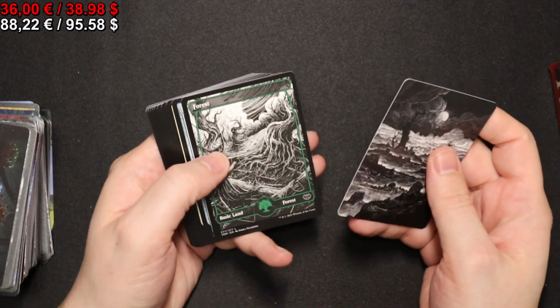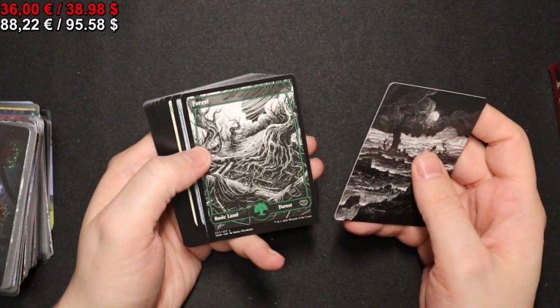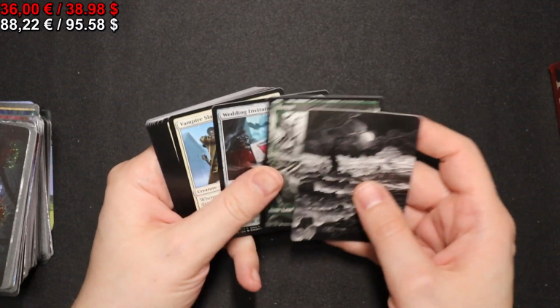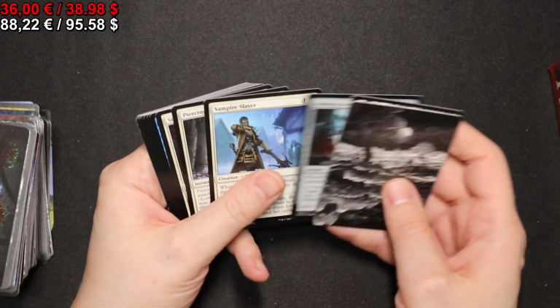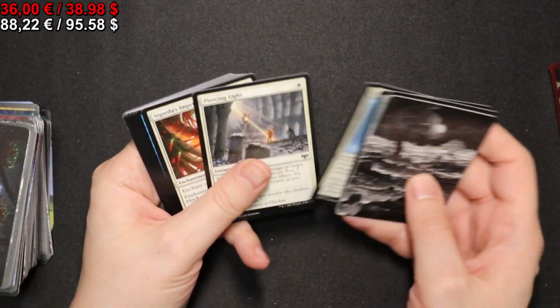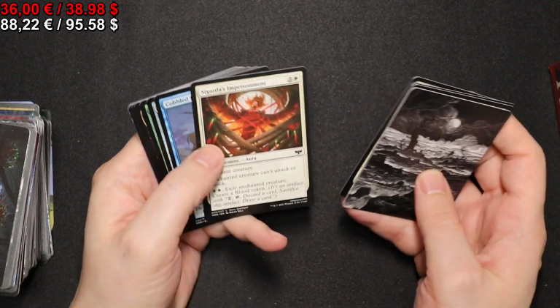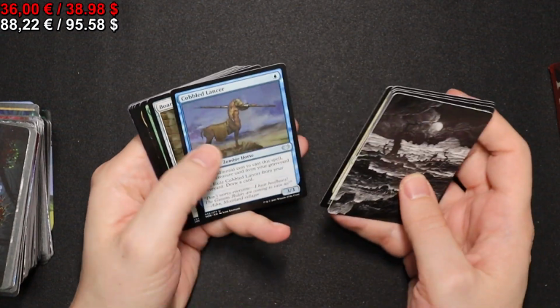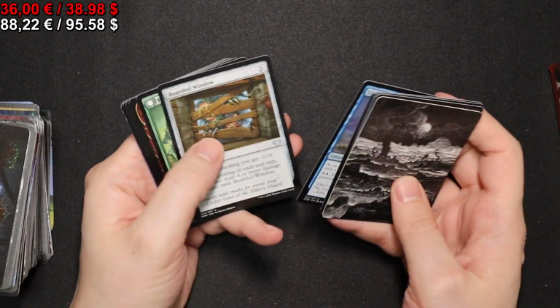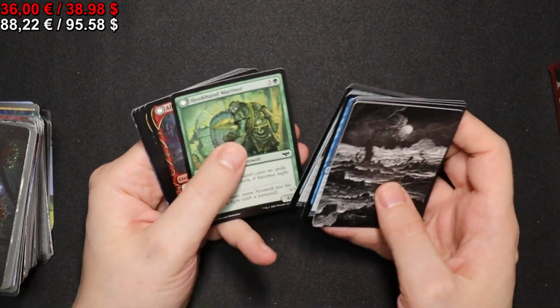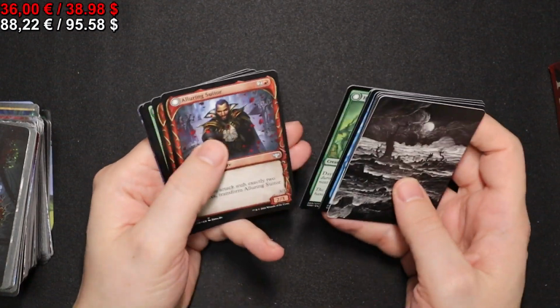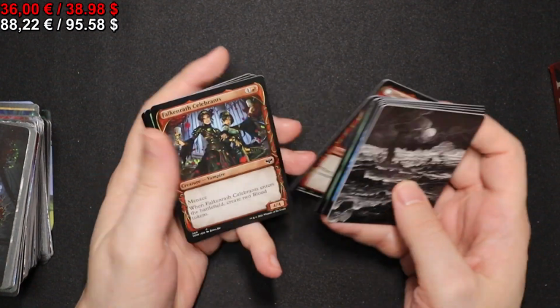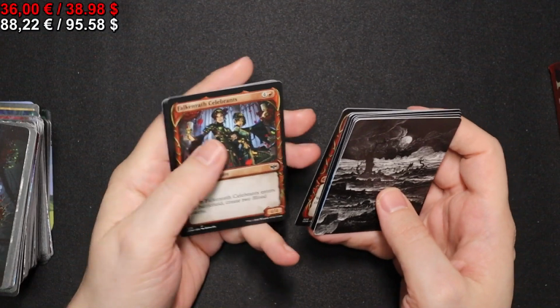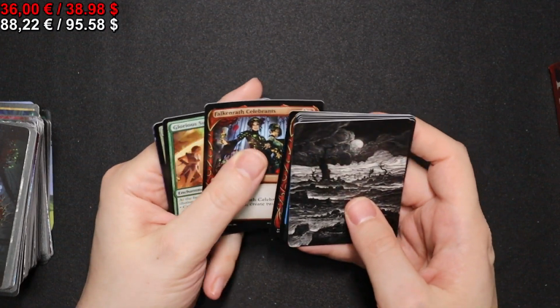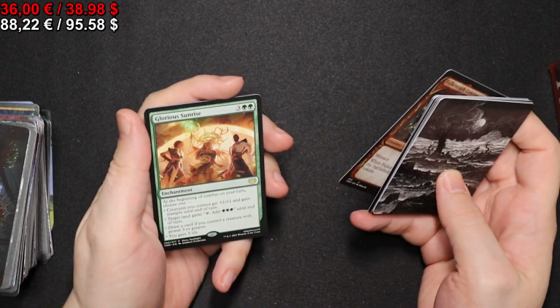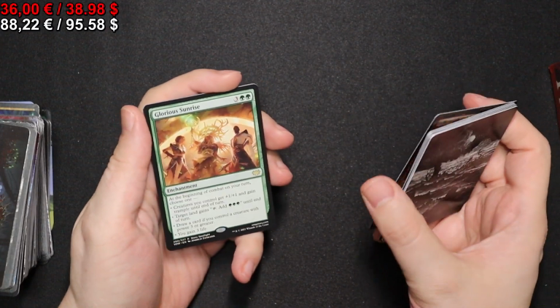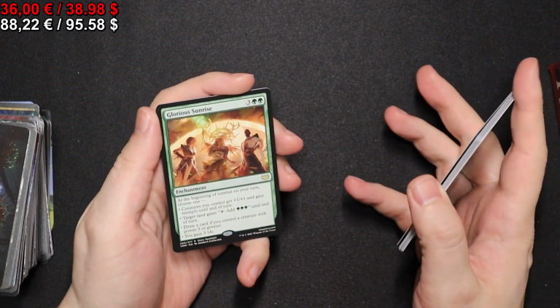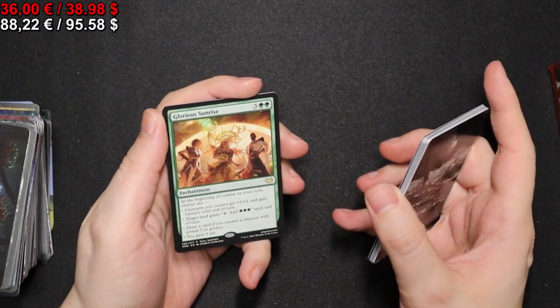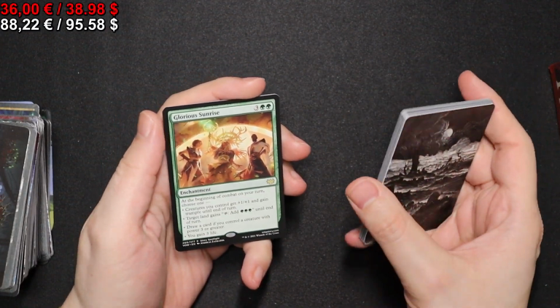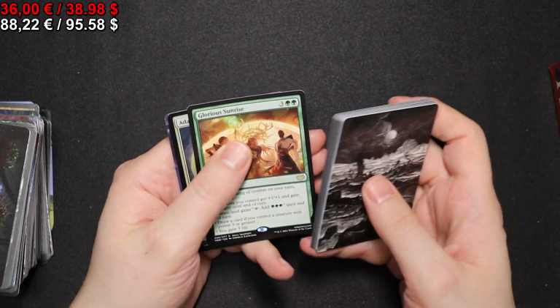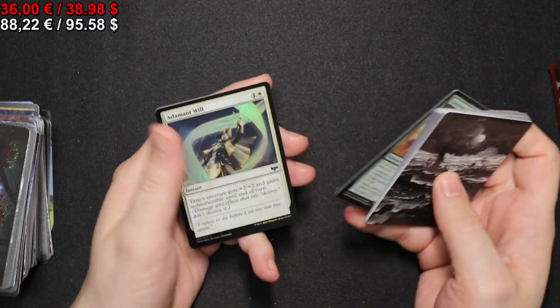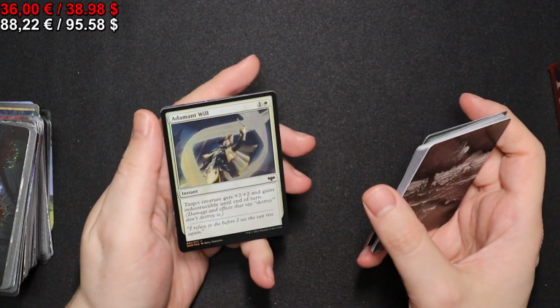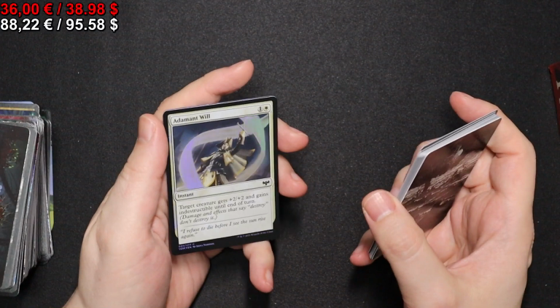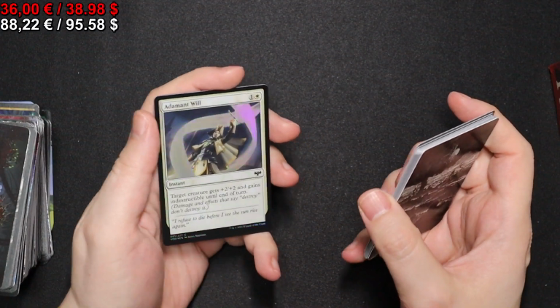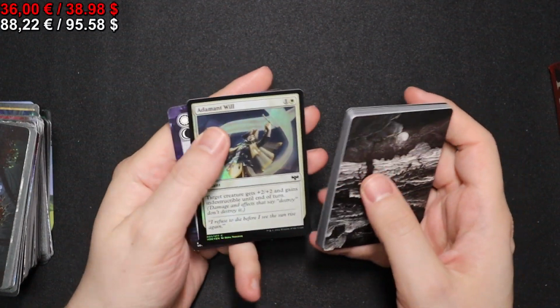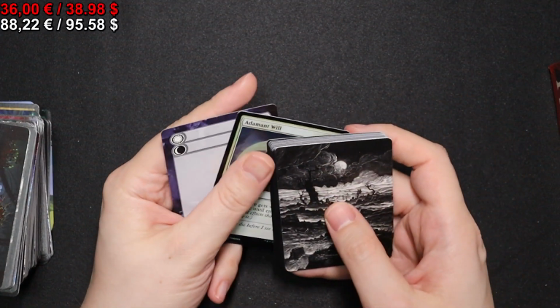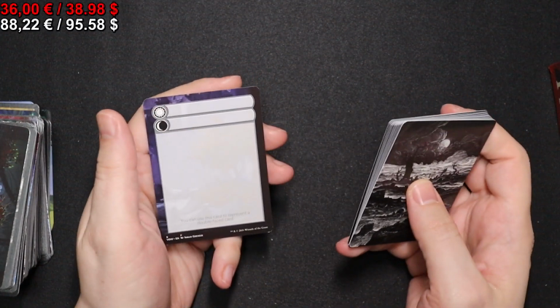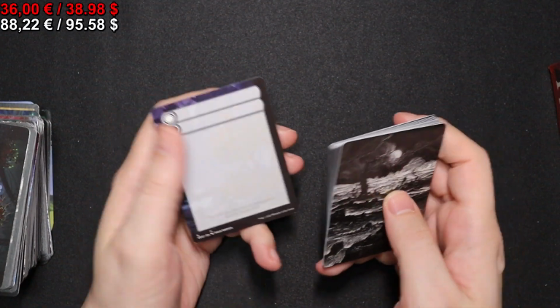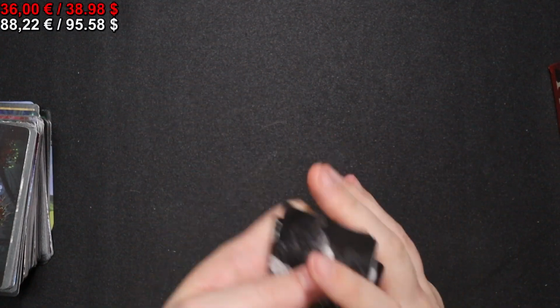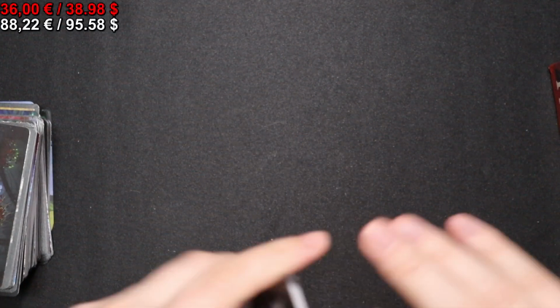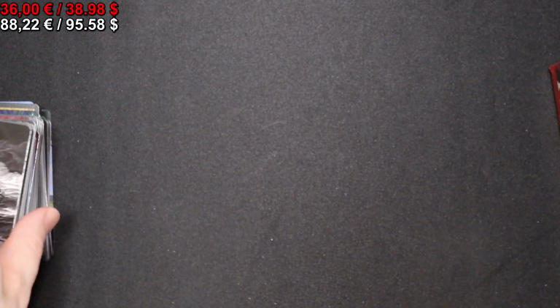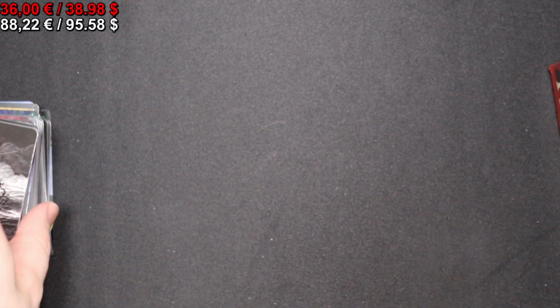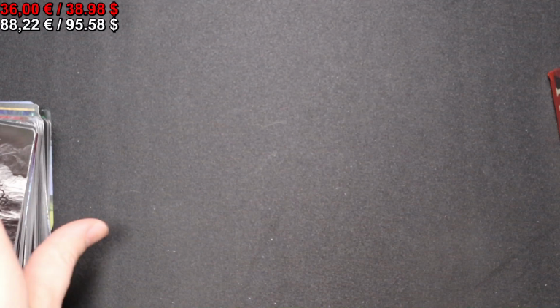With a full-art Forest. A Glorious Sunrise, a foil Adamant Will, and a double-faced card replacement.